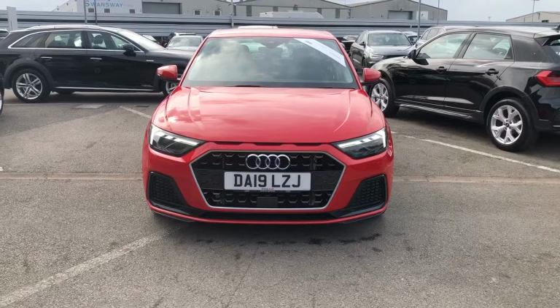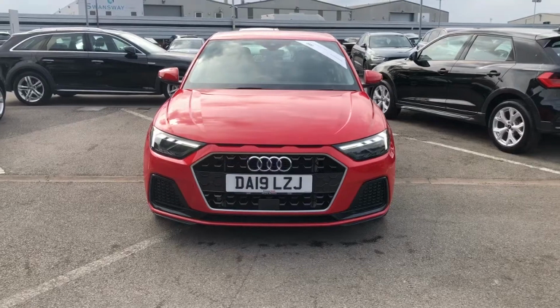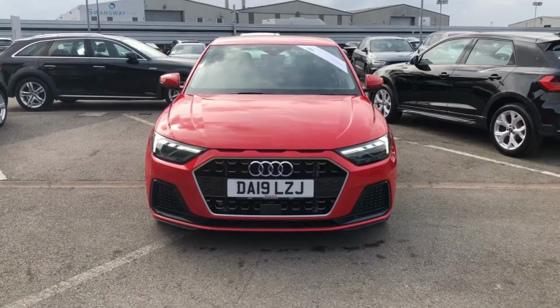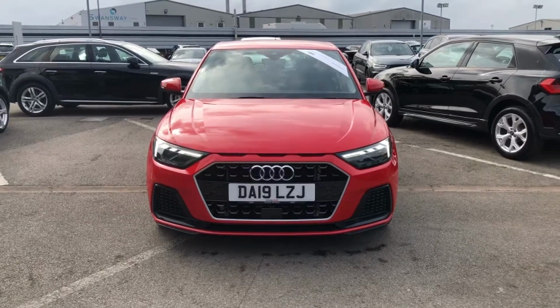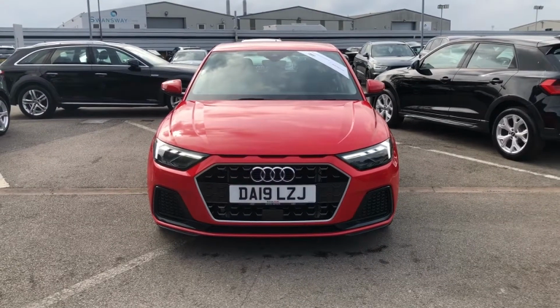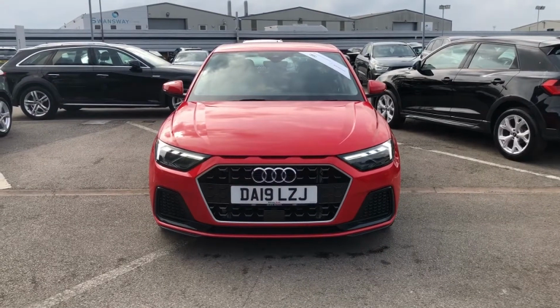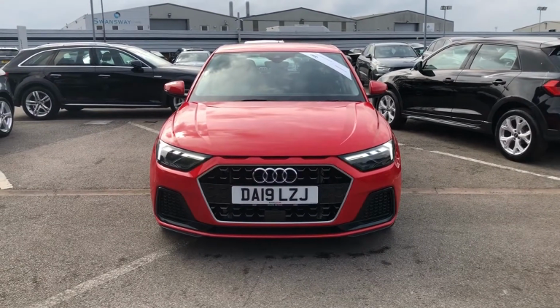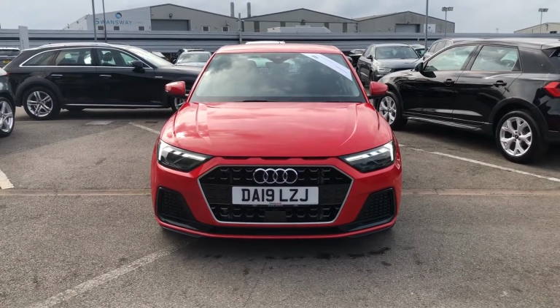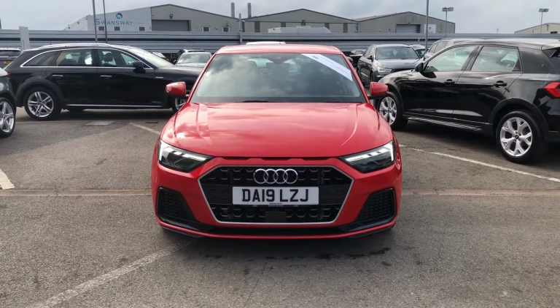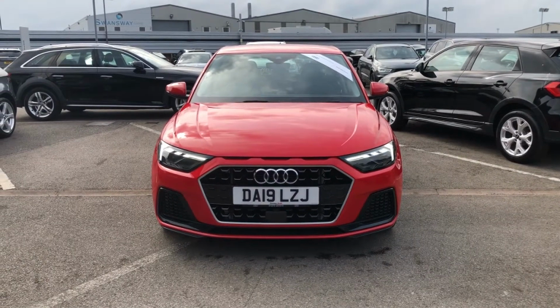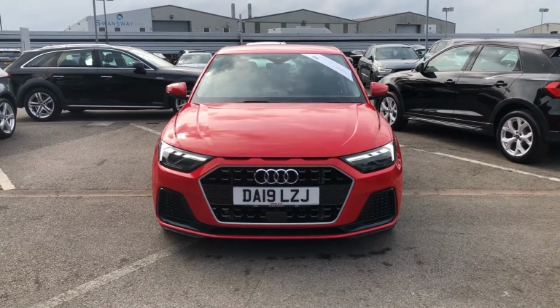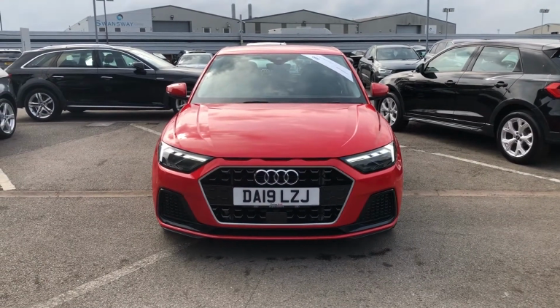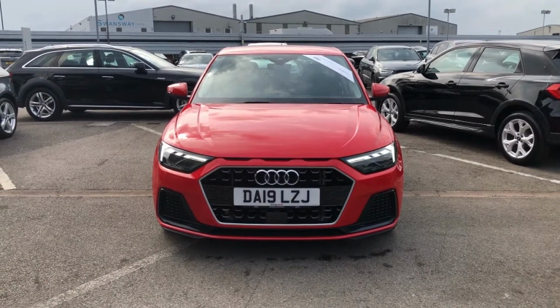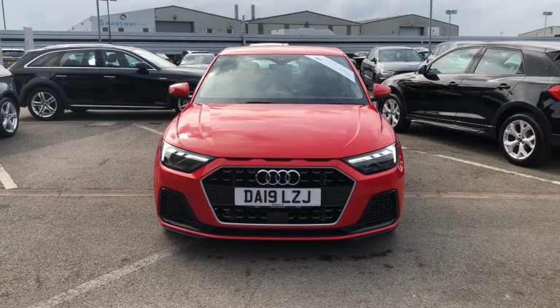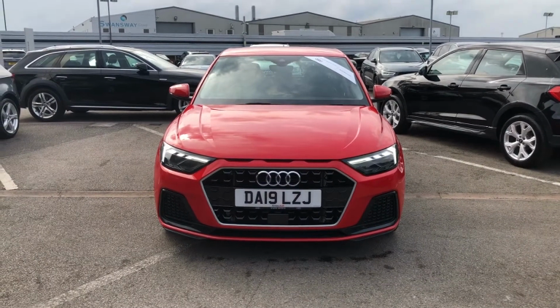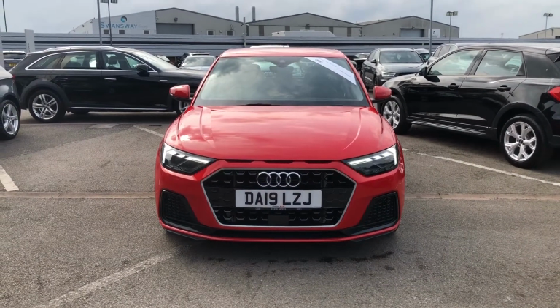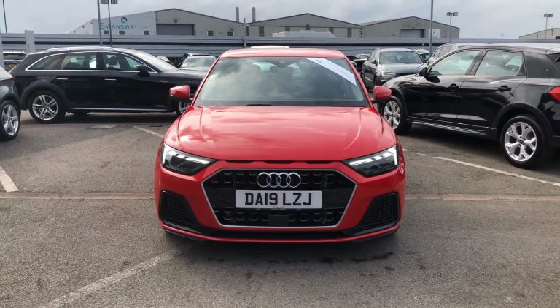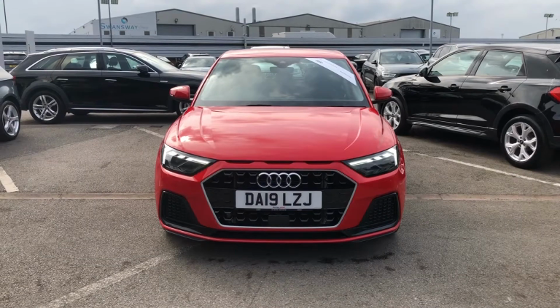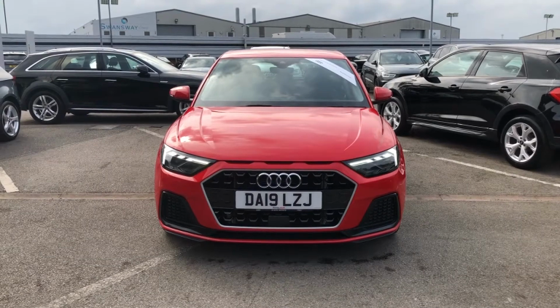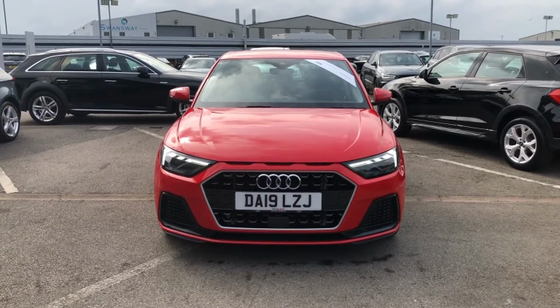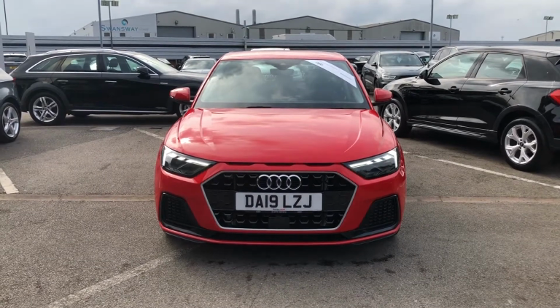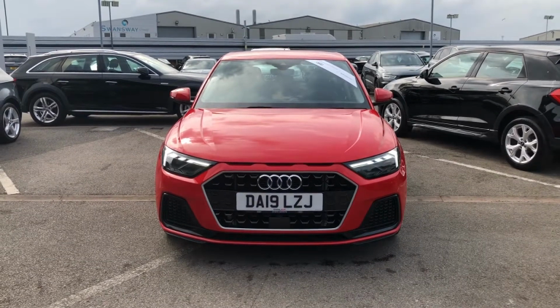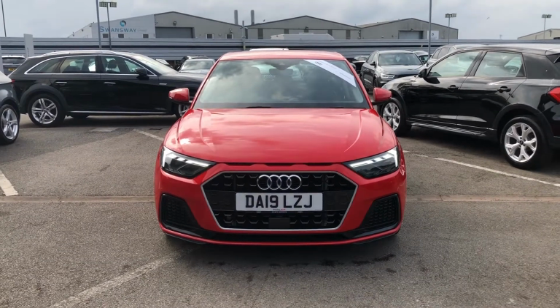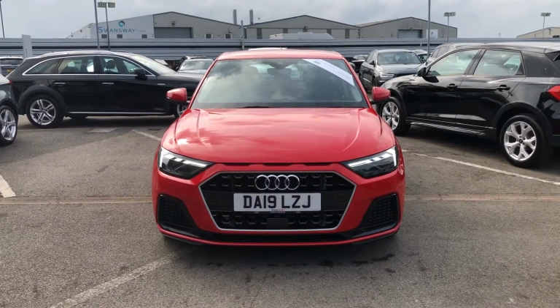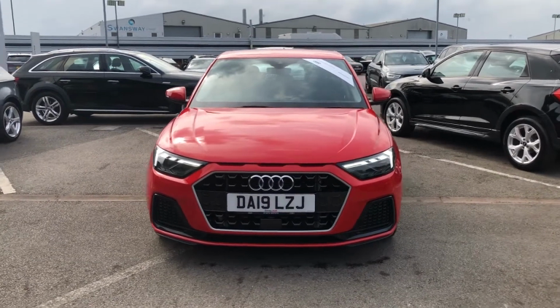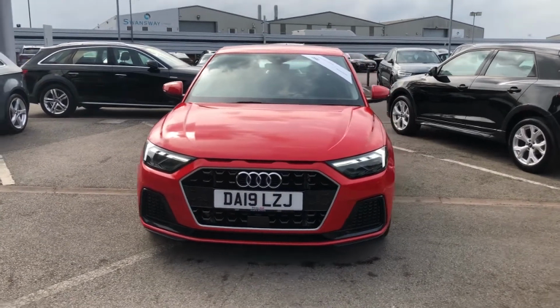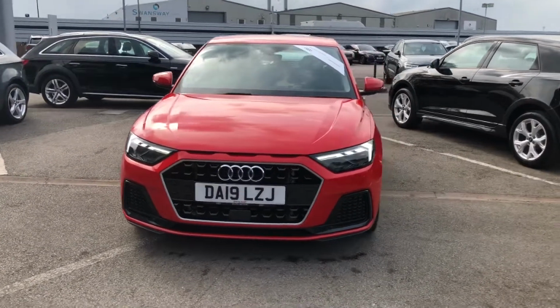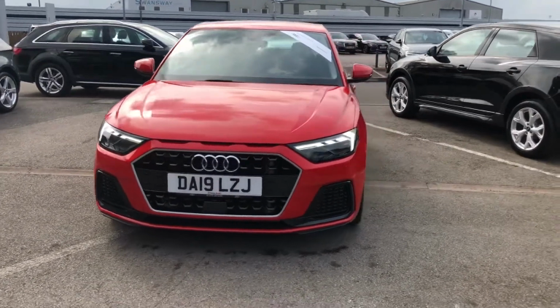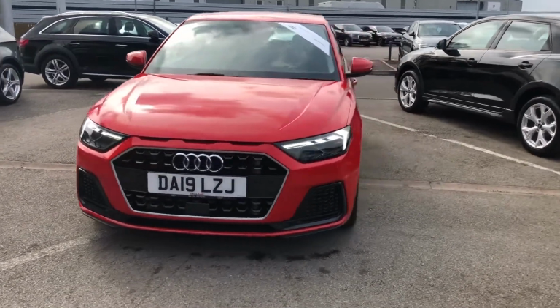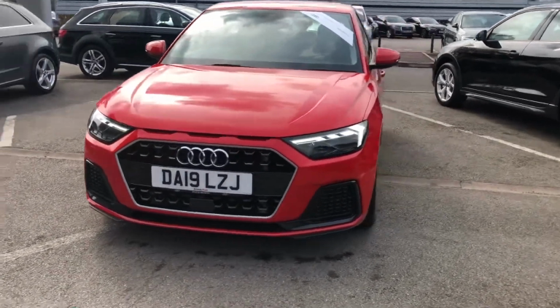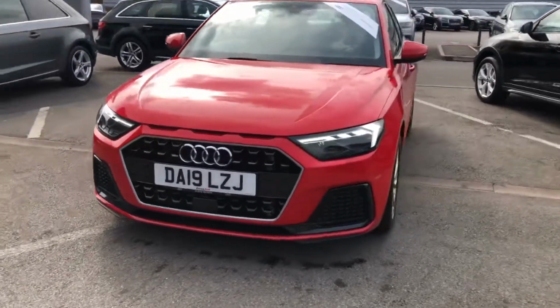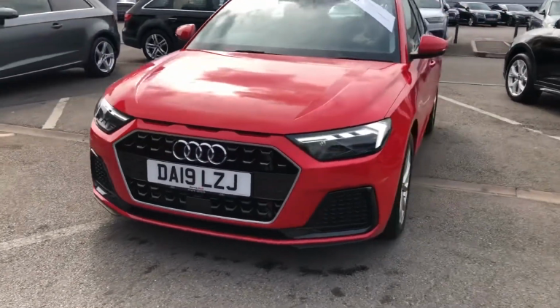Hello and welcome to Crowdy. My name's Natalia and today I'll be showing you around this approved used Audi A1 30 TFSI Sportback finishing in the beautiful Masano Red.